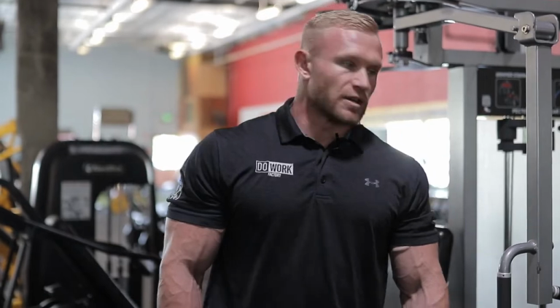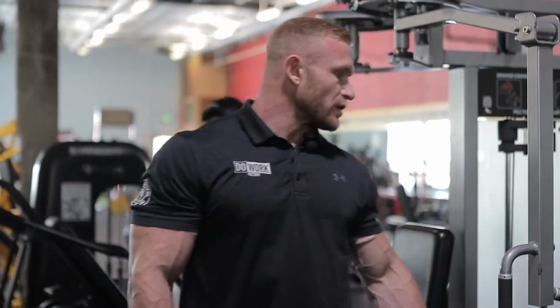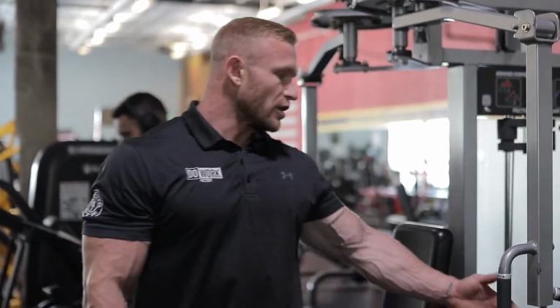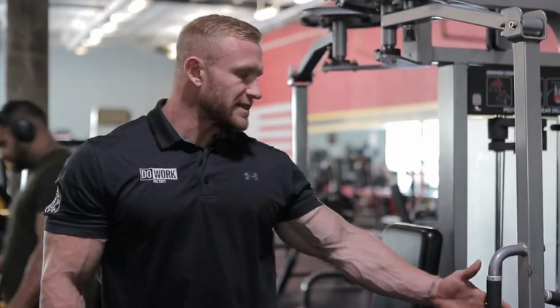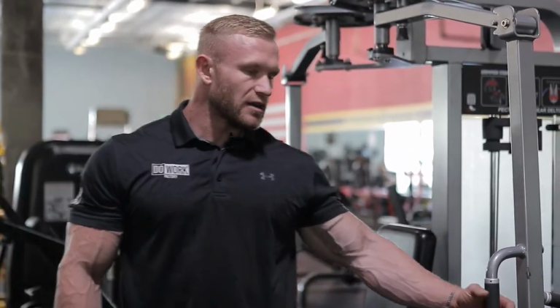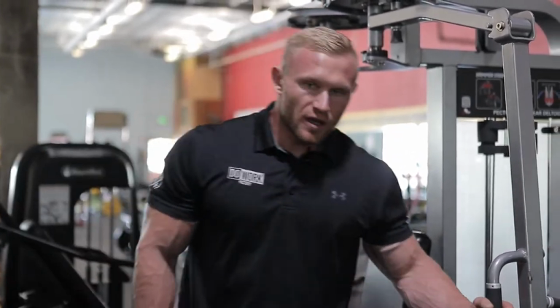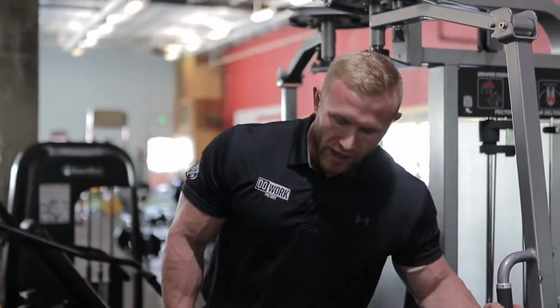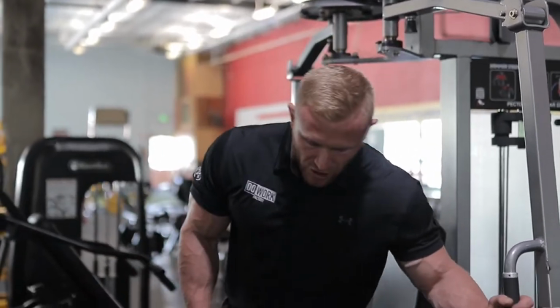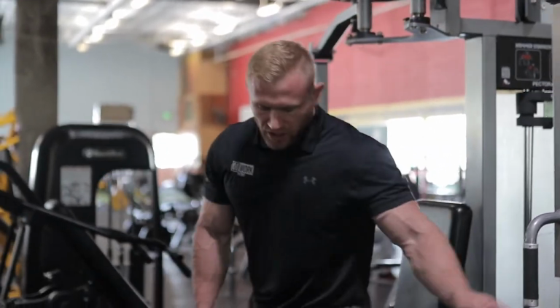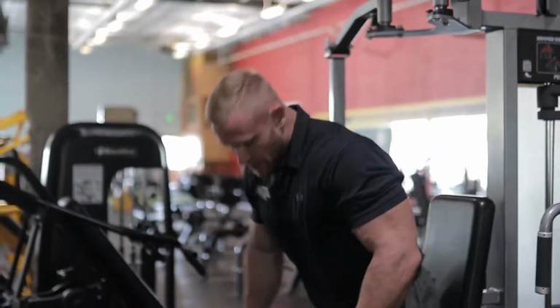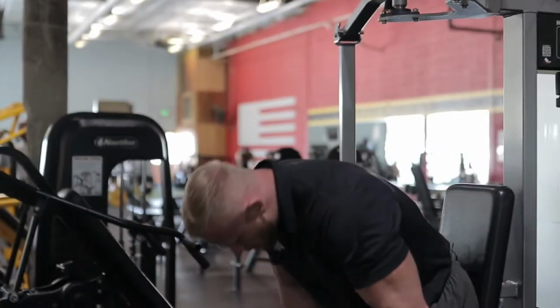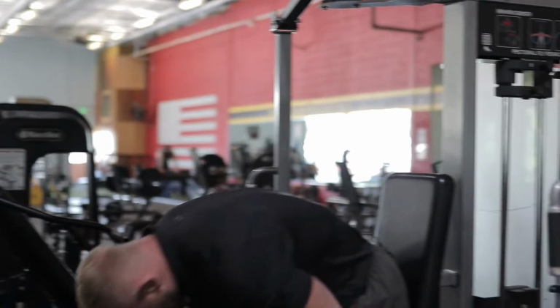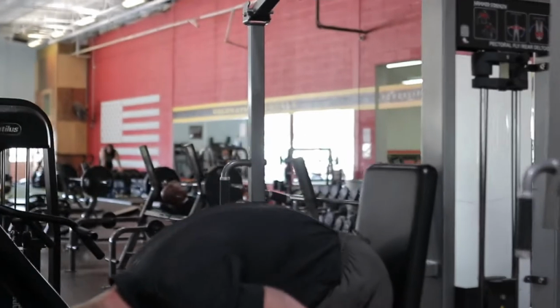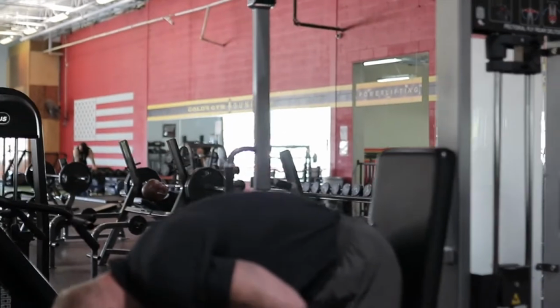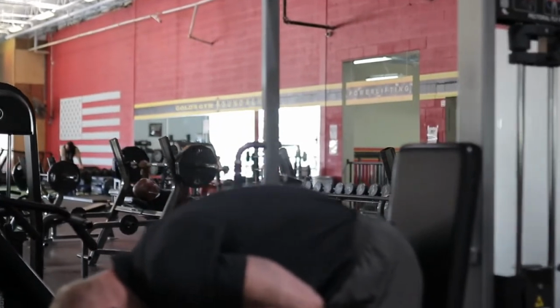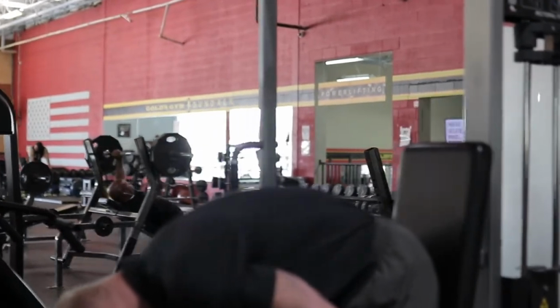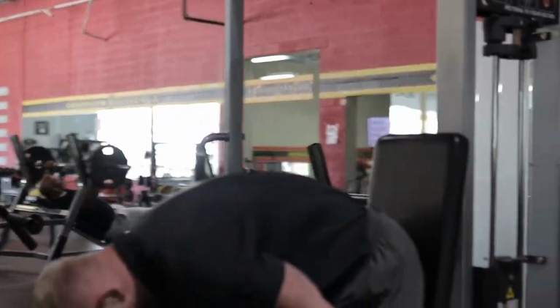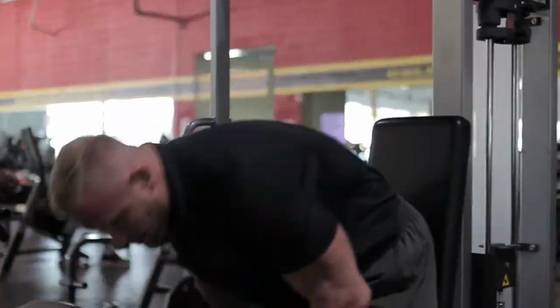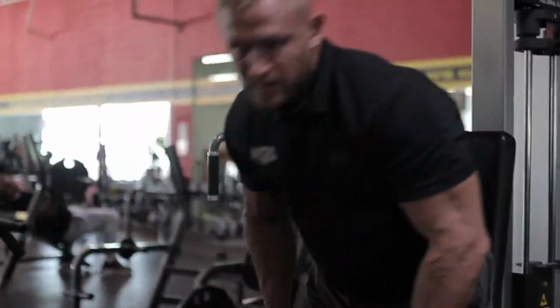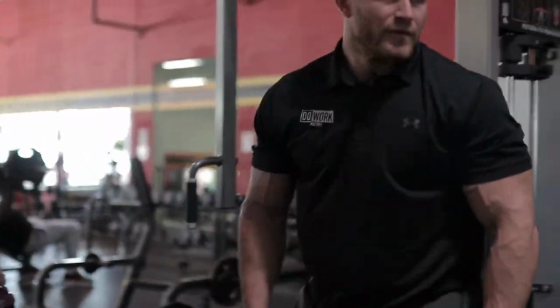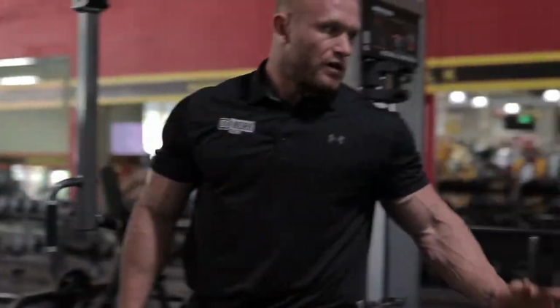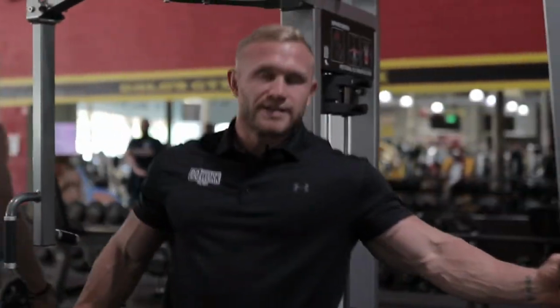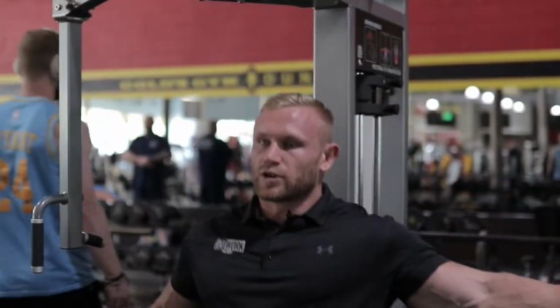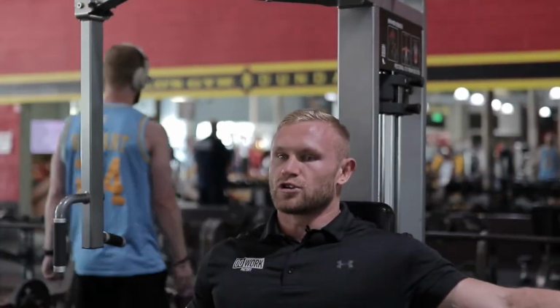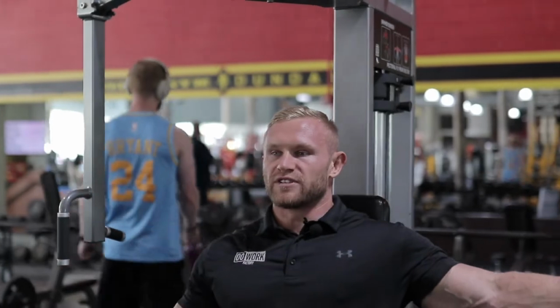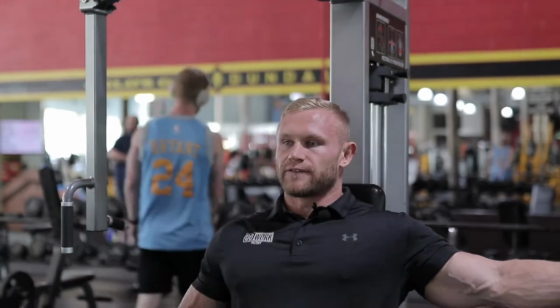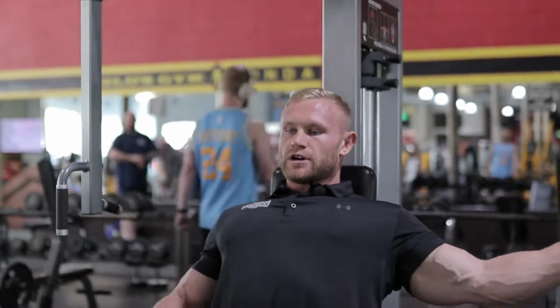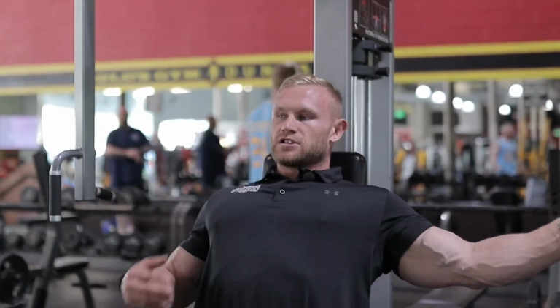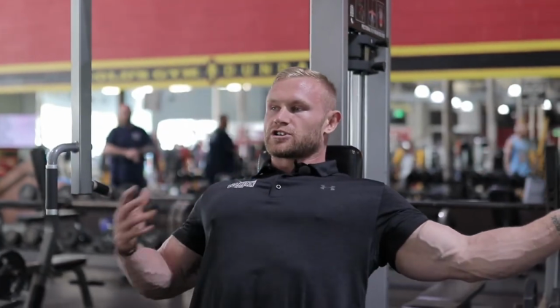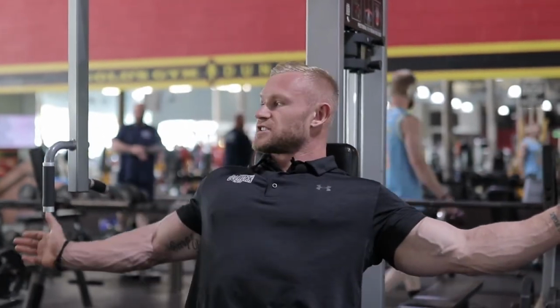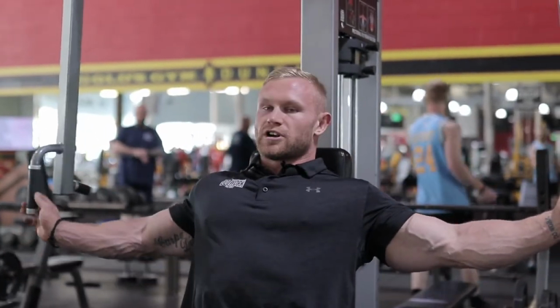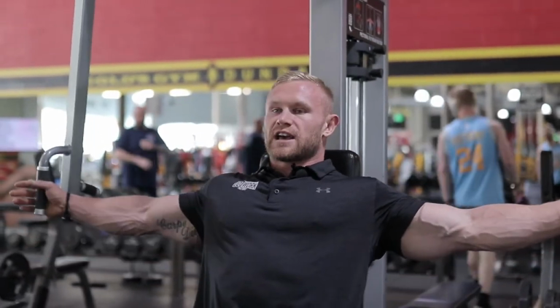What's up guys? We are here with our pec deck. Make sure this chair is made for you — we're going to lower this slightly for me. We're going to come on down and scoot our pelvis slightly forward to arch our chest and open our chest cavity.